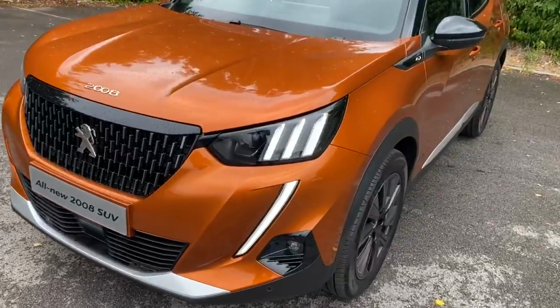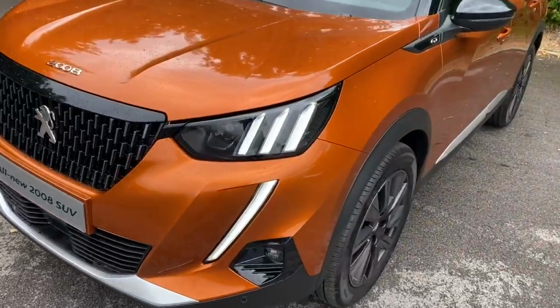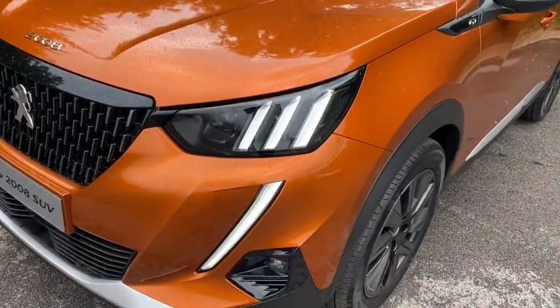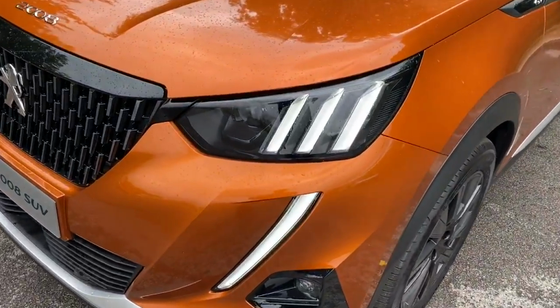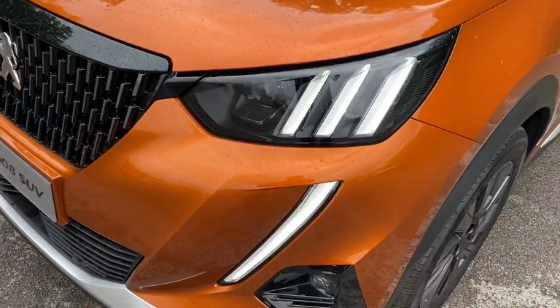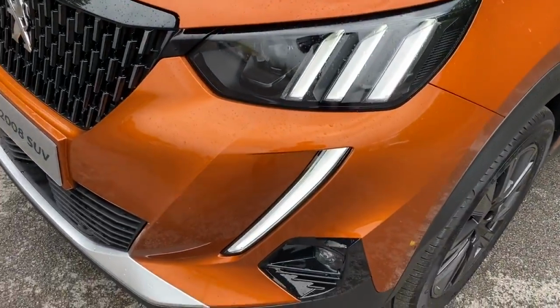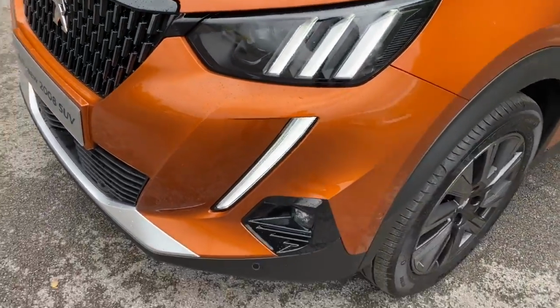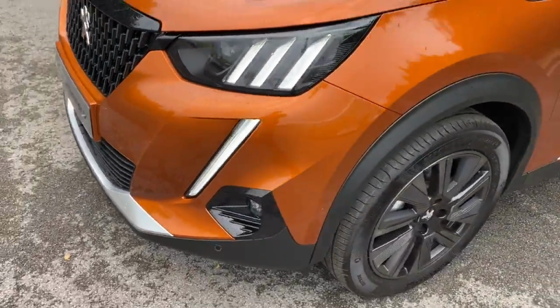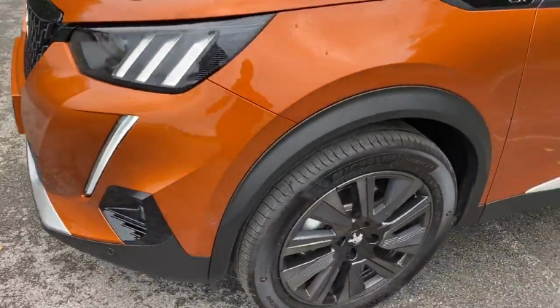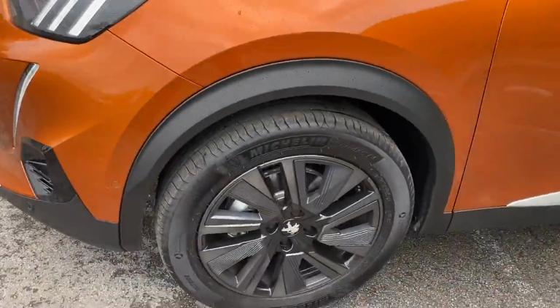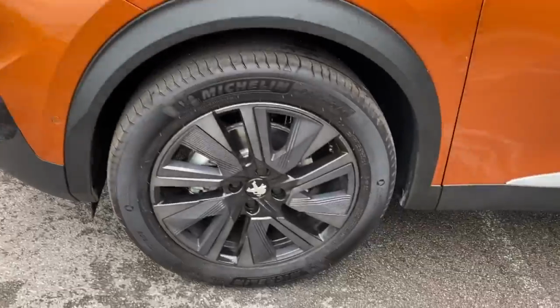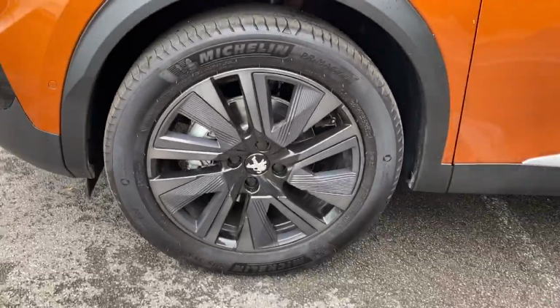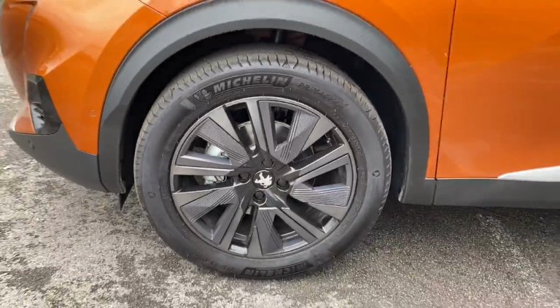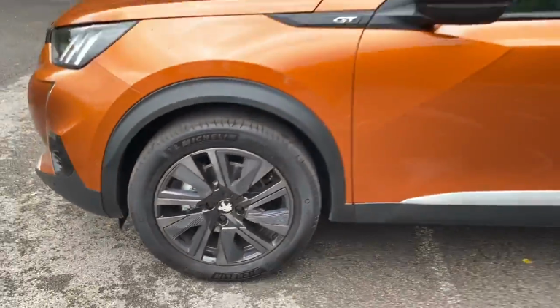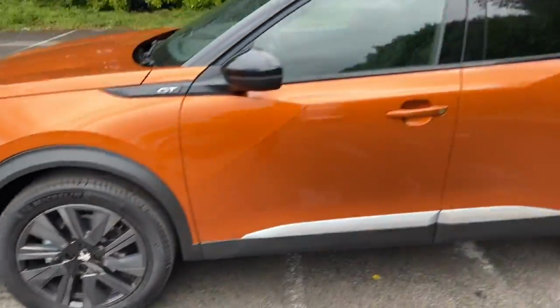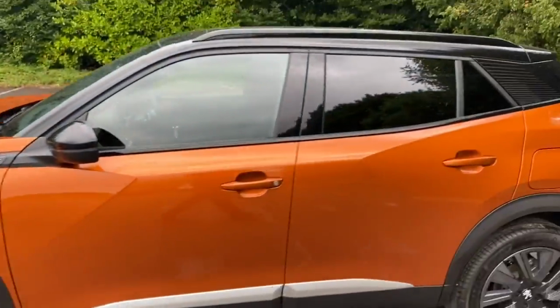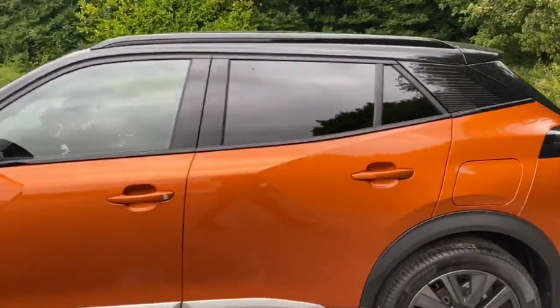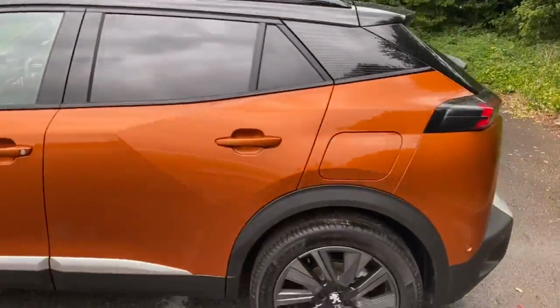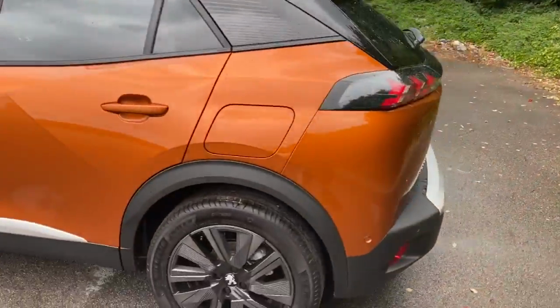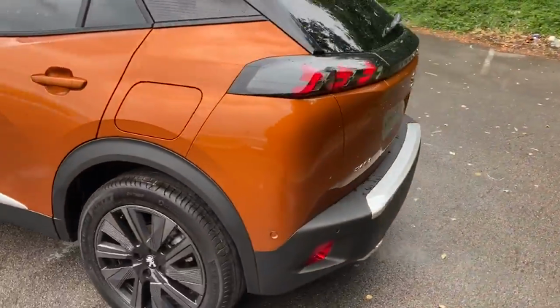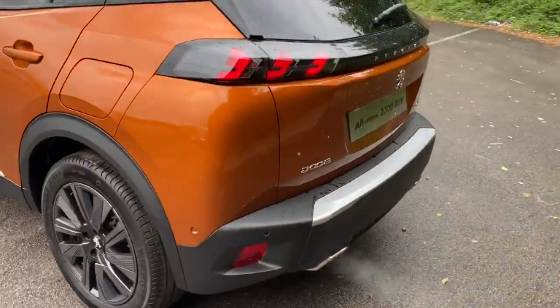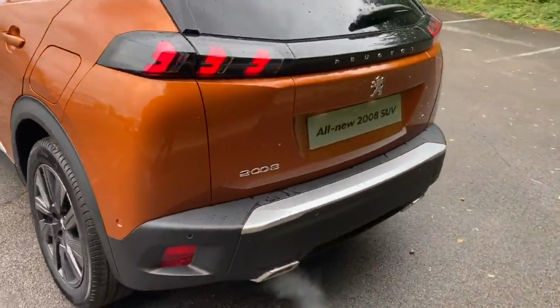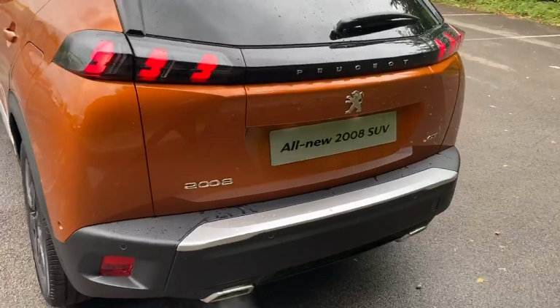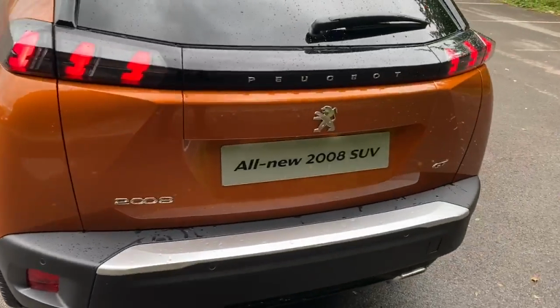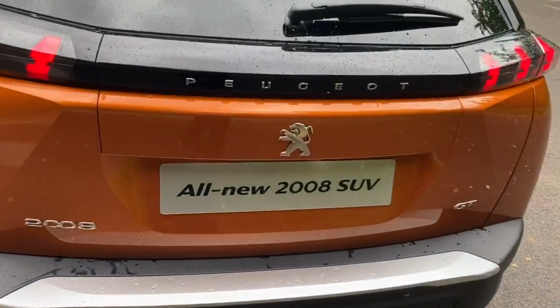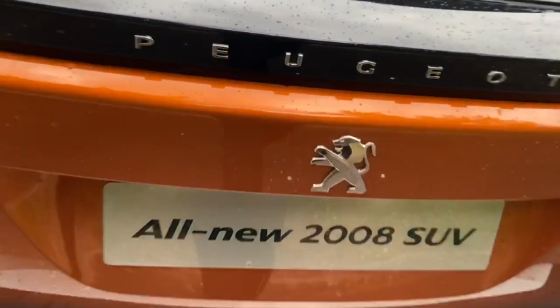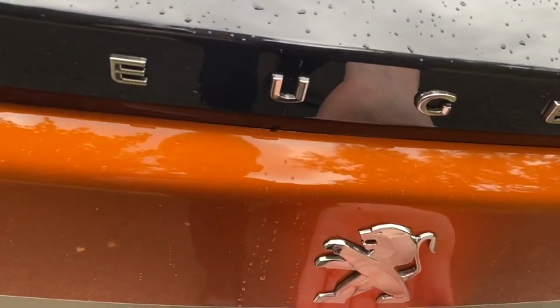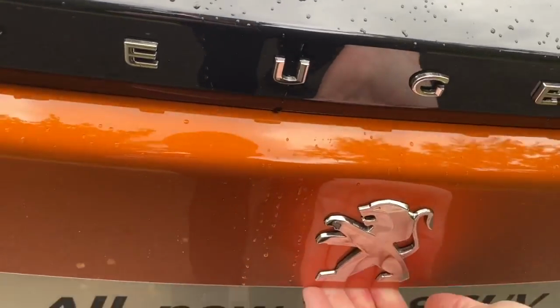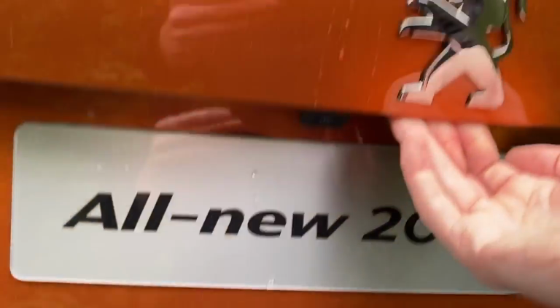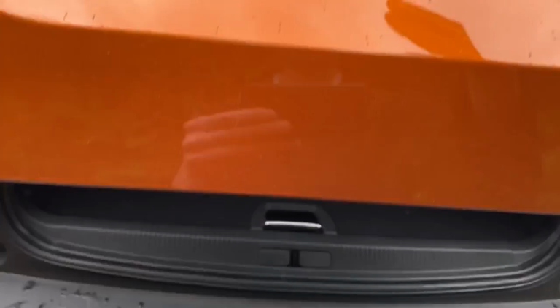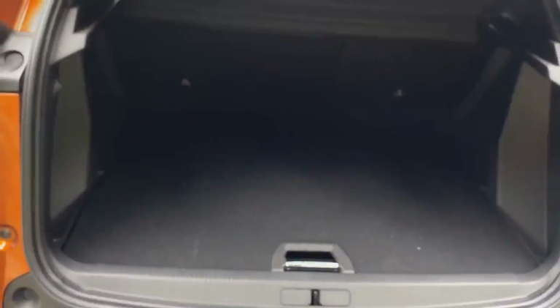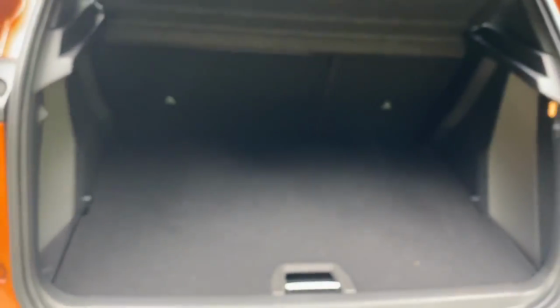It does come with LED daytime running lights, front parking sensors, alloy wheels, privacy glass, rear parking sensors, a reversing camera, and there's a large boot.